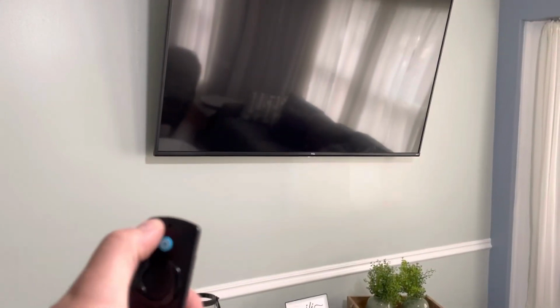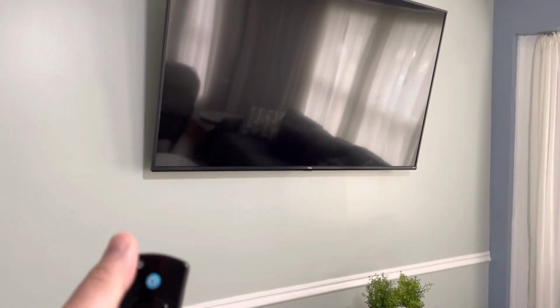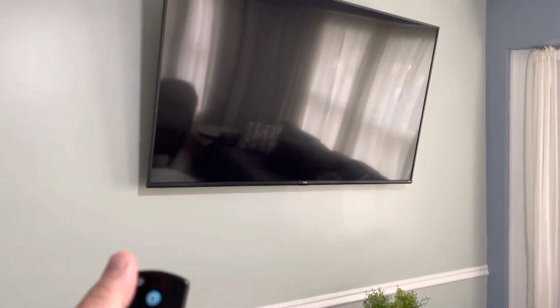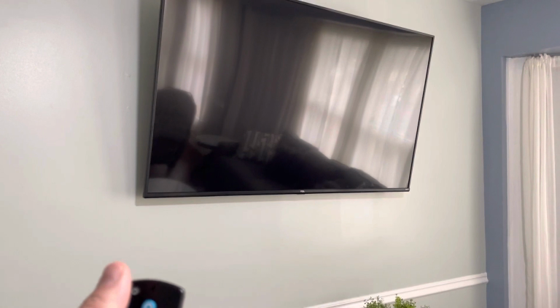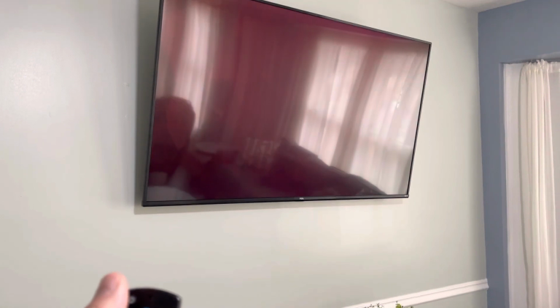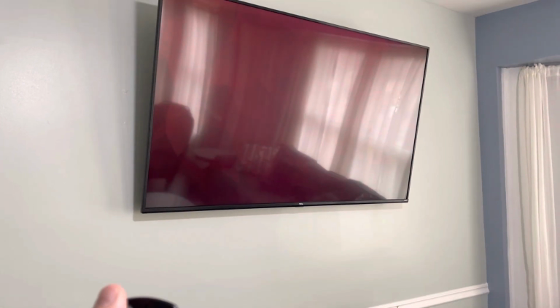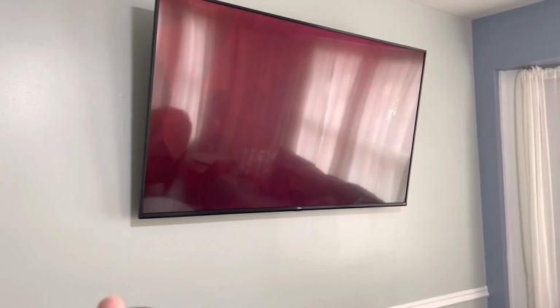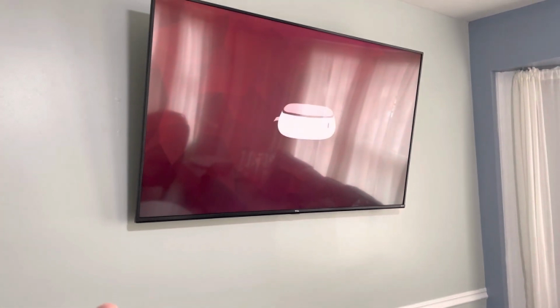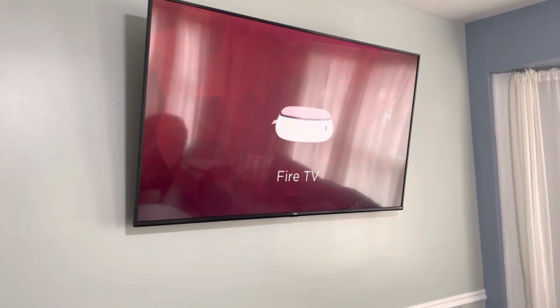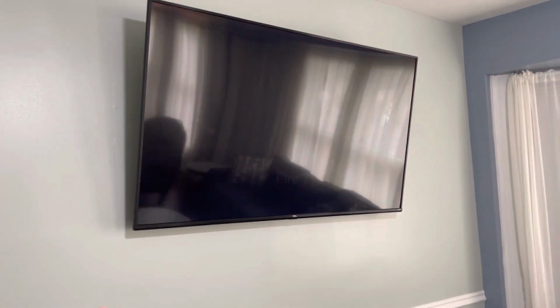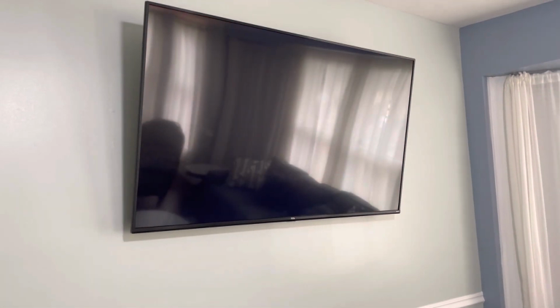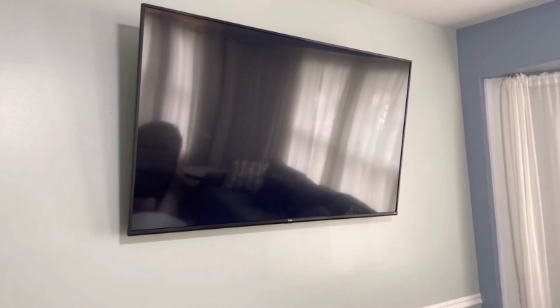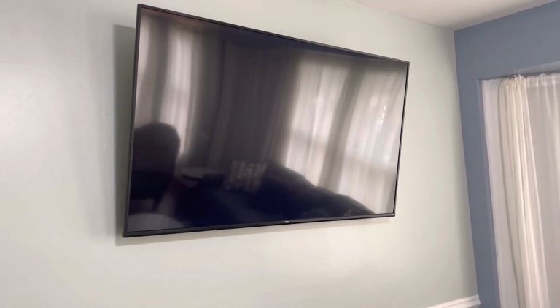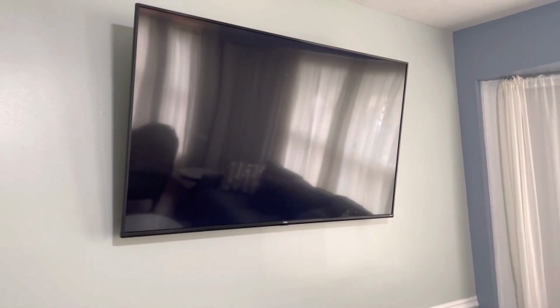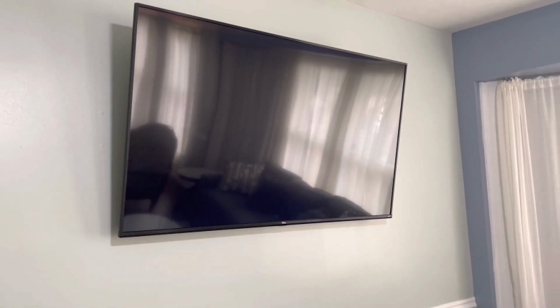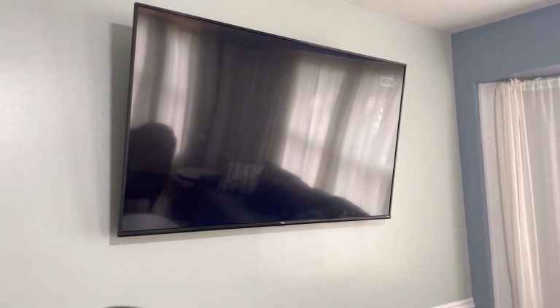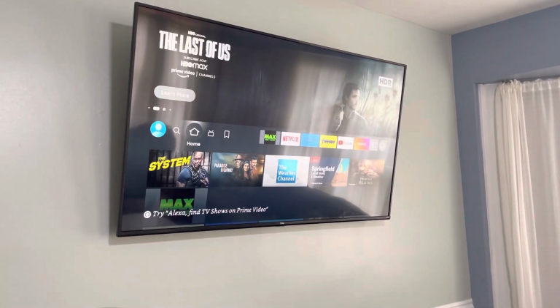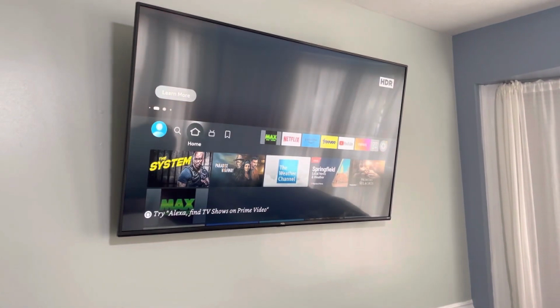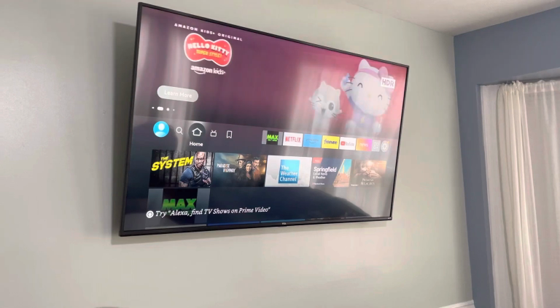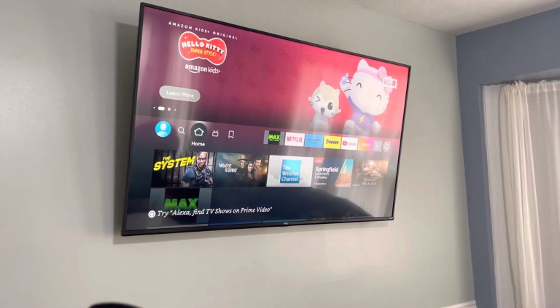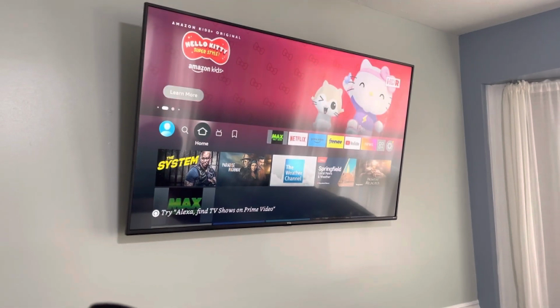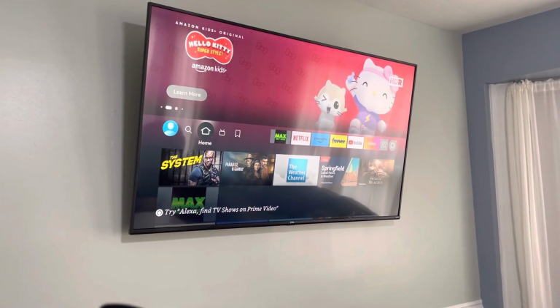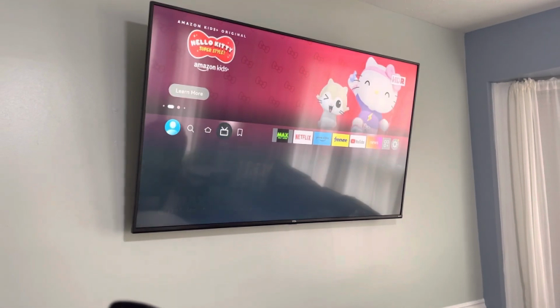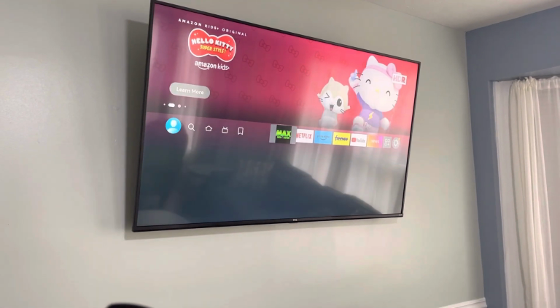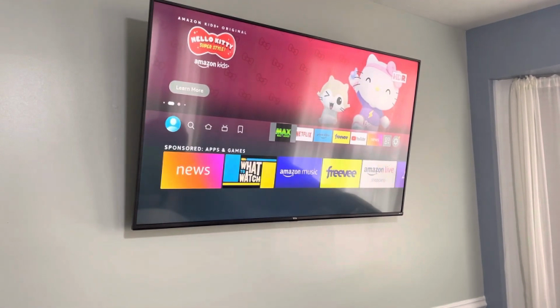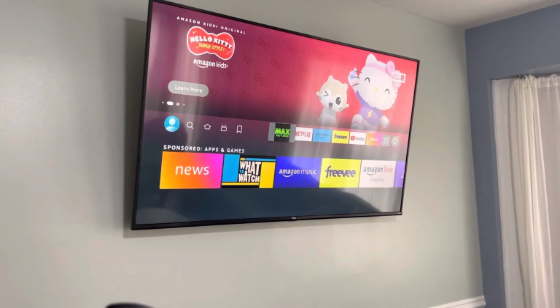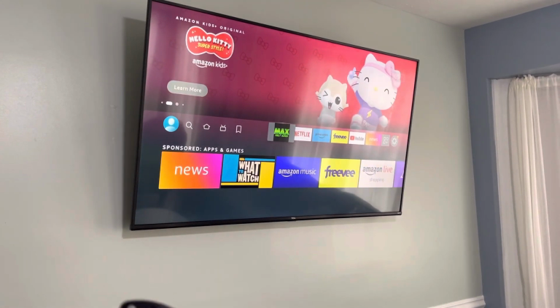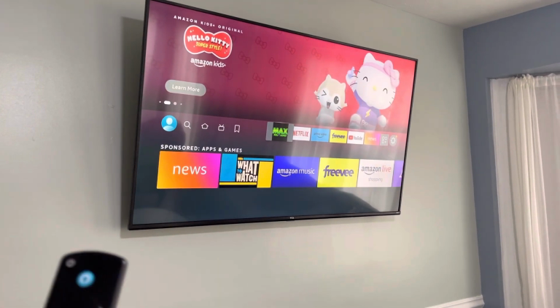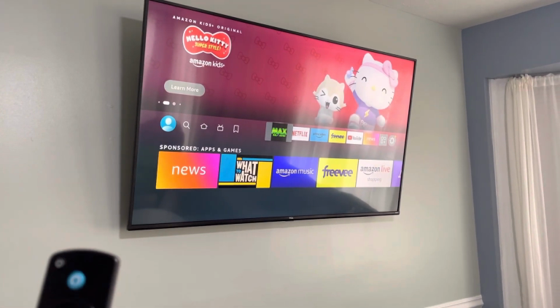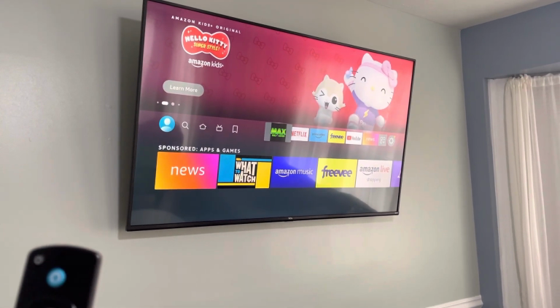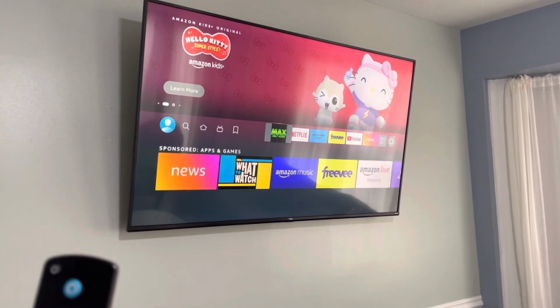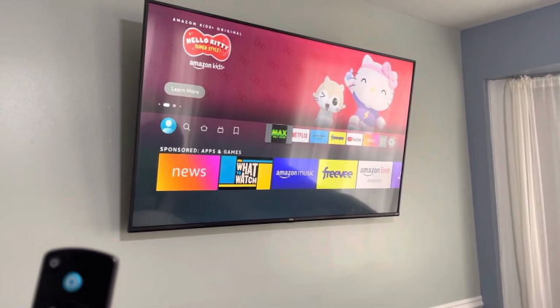You'll use mostly this one. We can power up the TV. It will load the Fire Stick first. In here, there's plenty of applications.